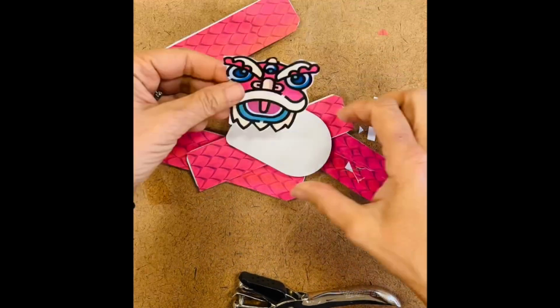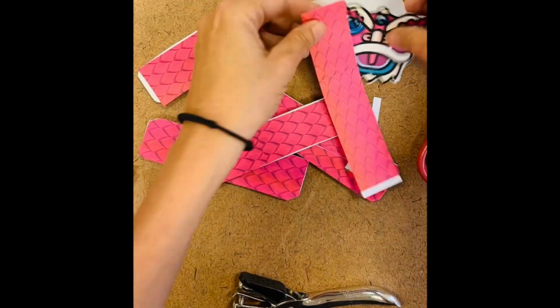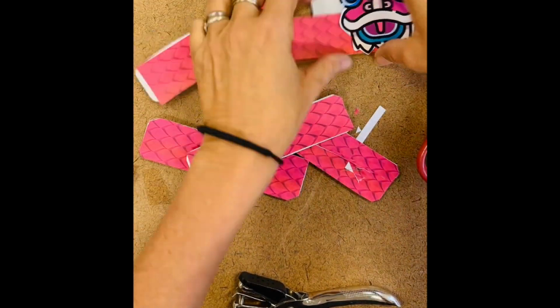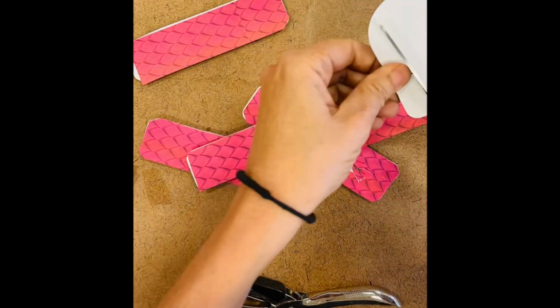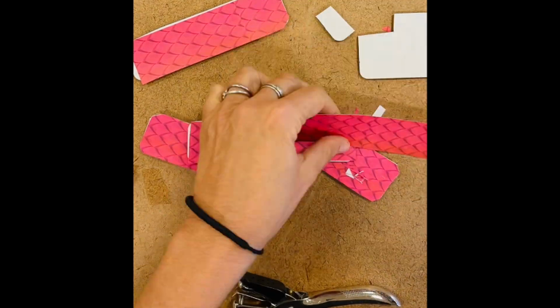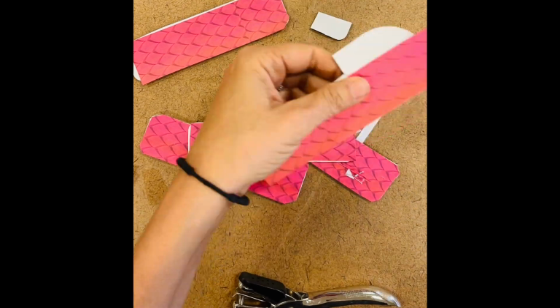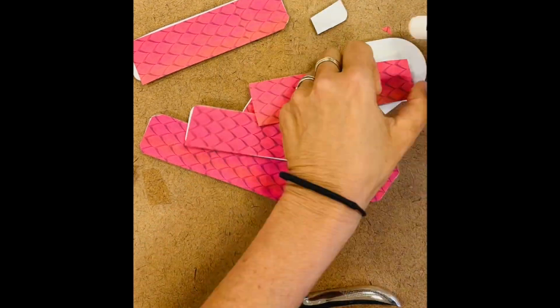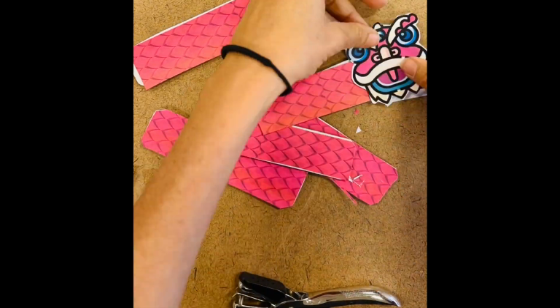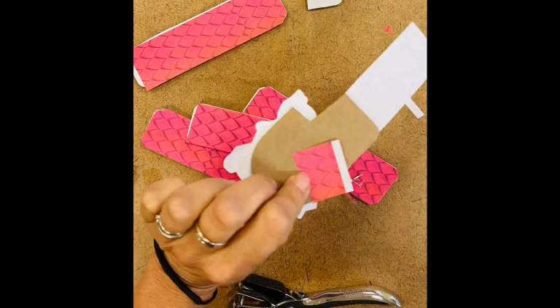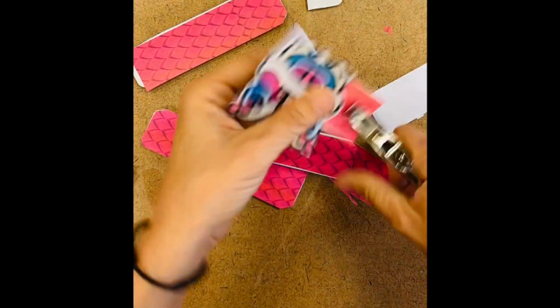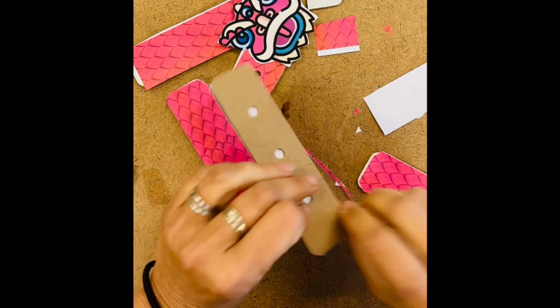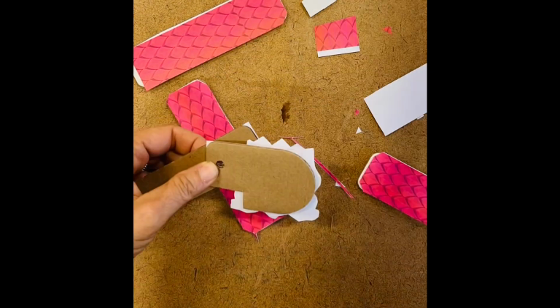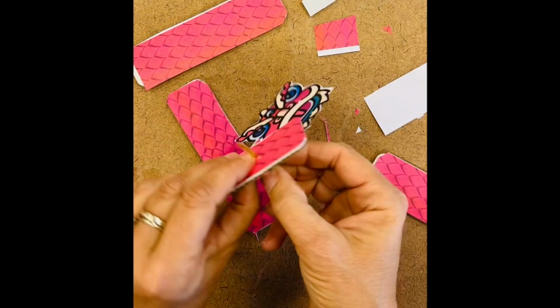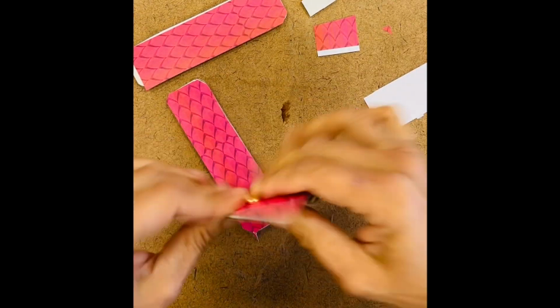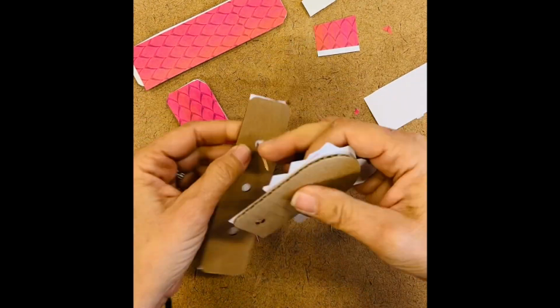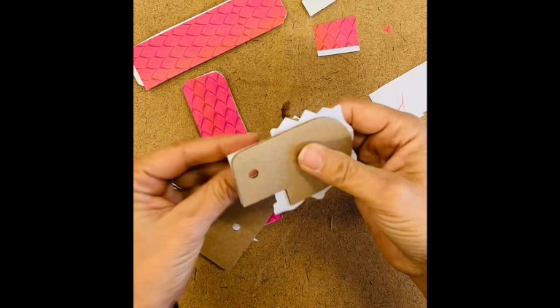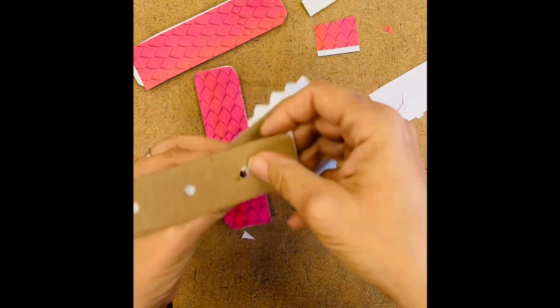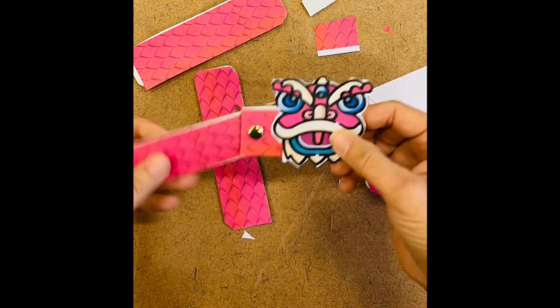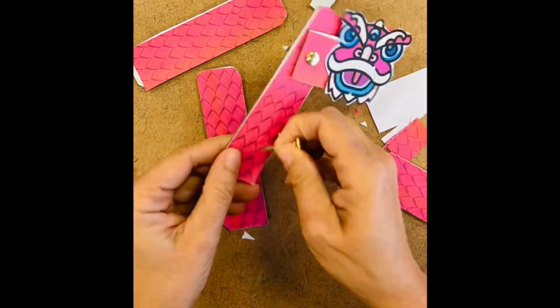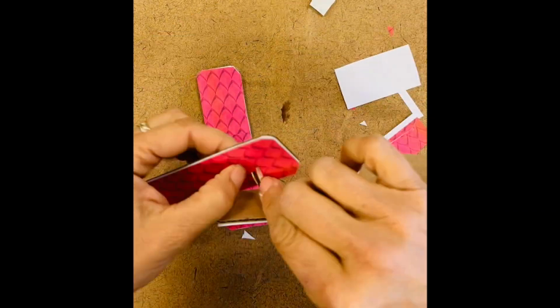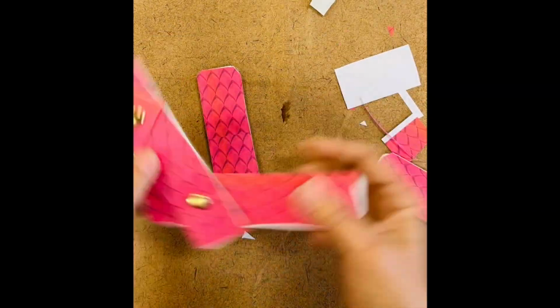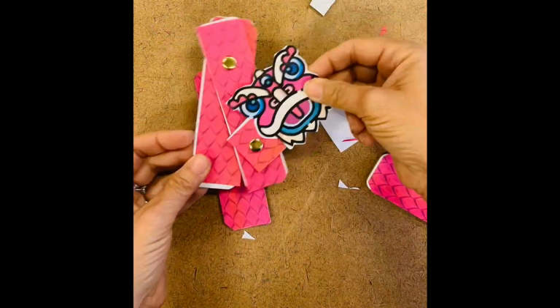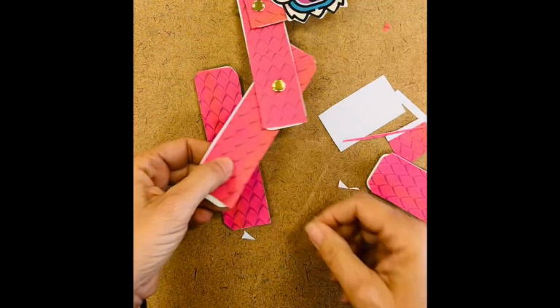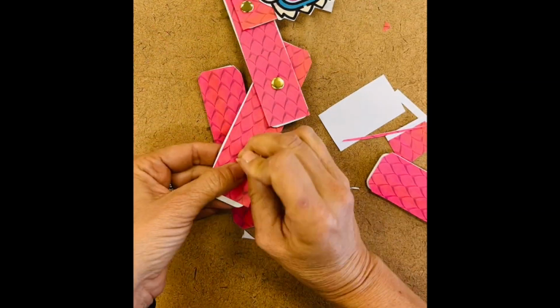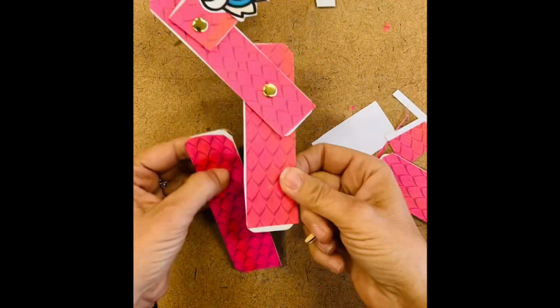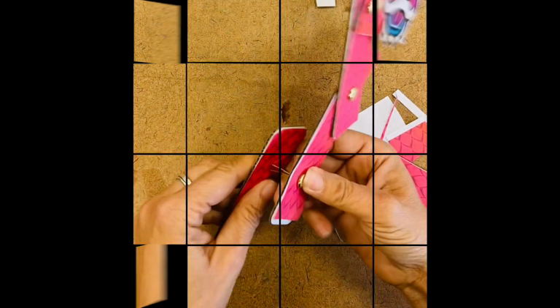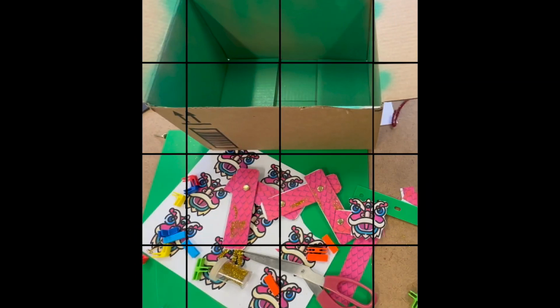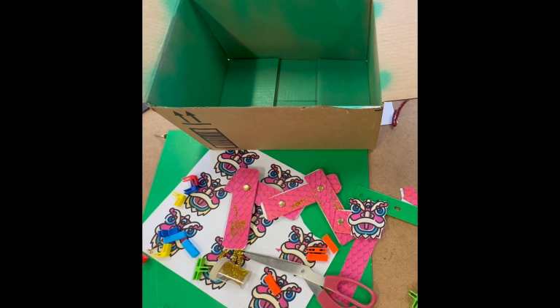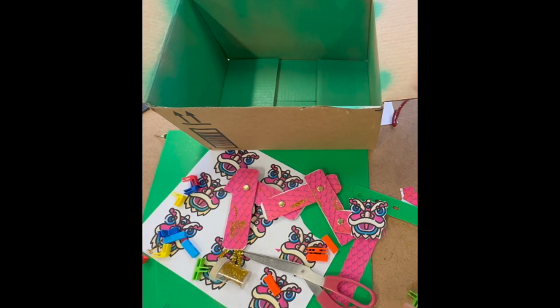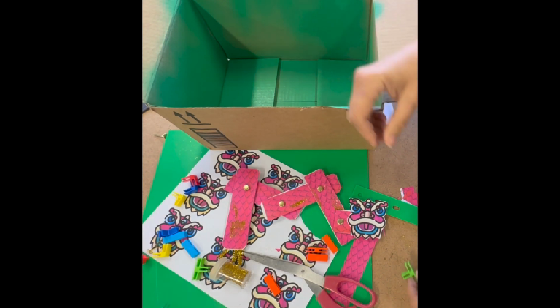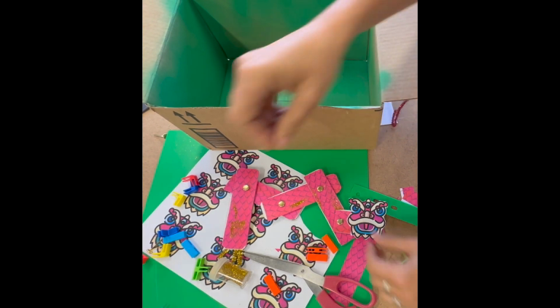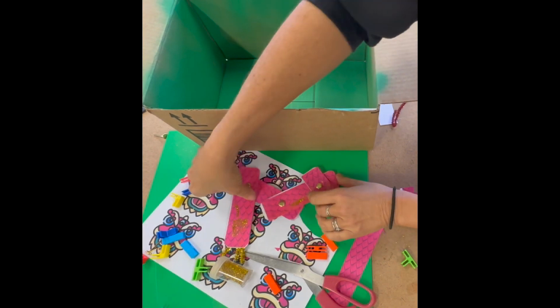Each place students want a moving joint, the pivot should be connecting to different pieces of cardboard. There's really no right way to assemble it and students should have the freedom to design their dragon however they want, as long as they're including fixed and moving pivots.